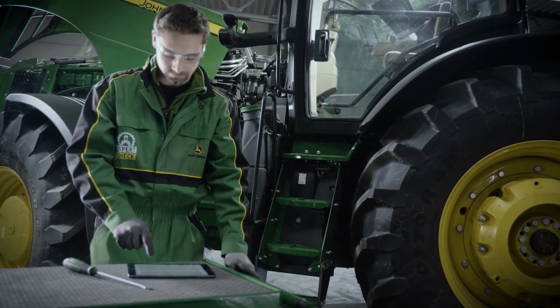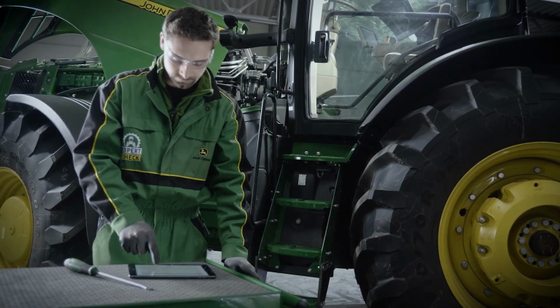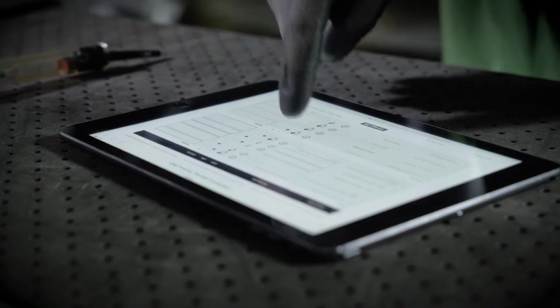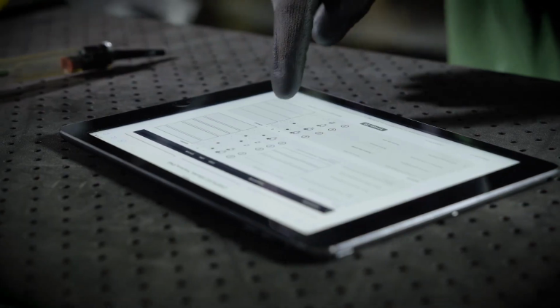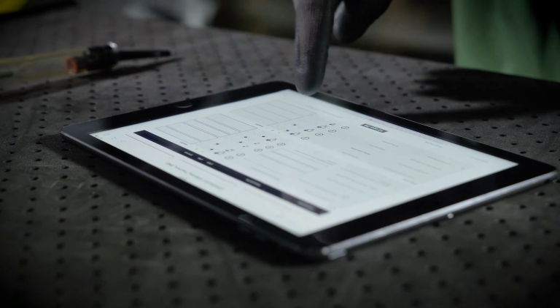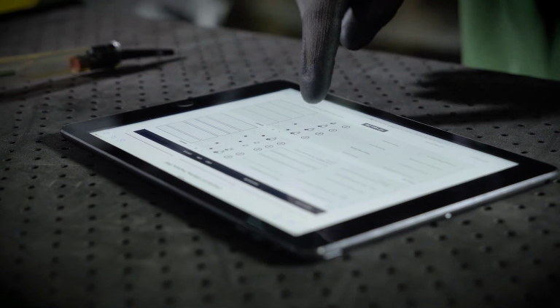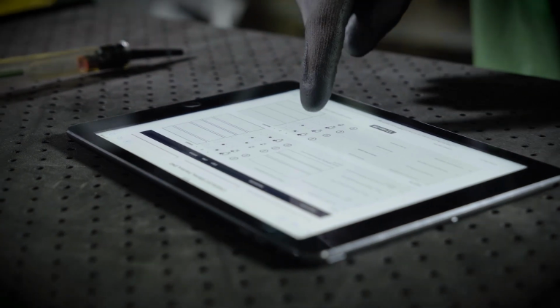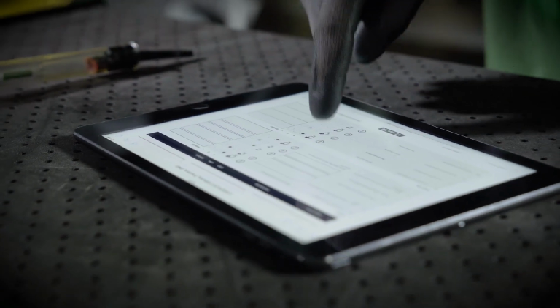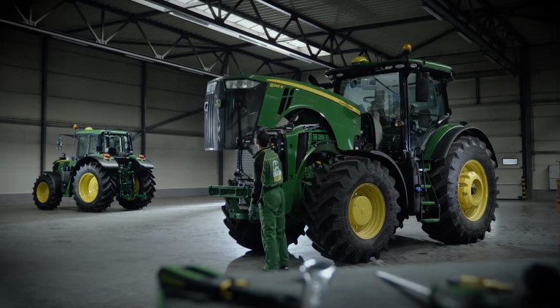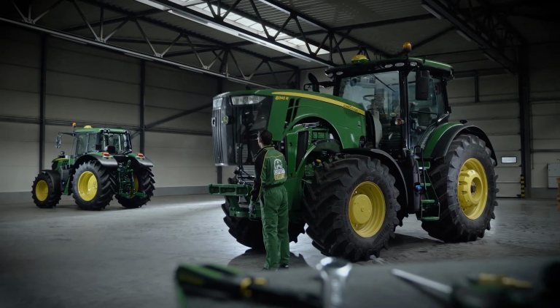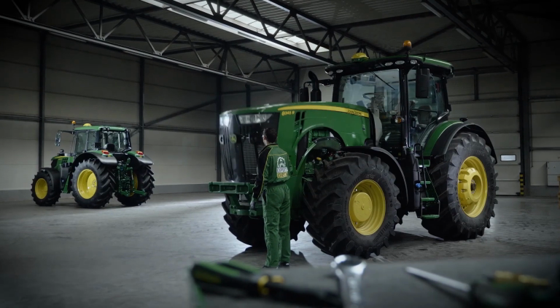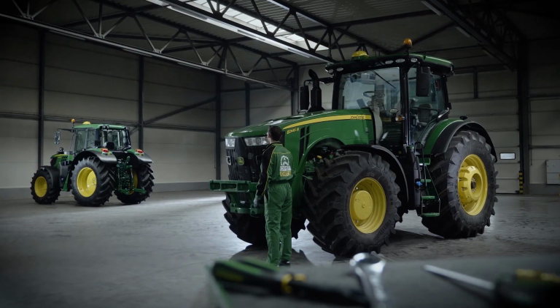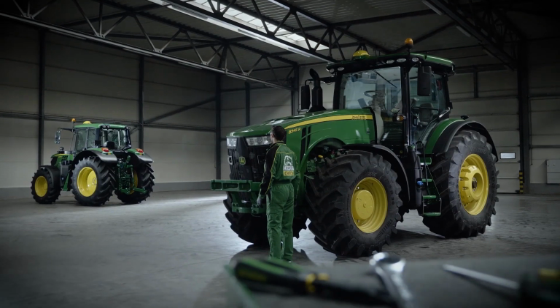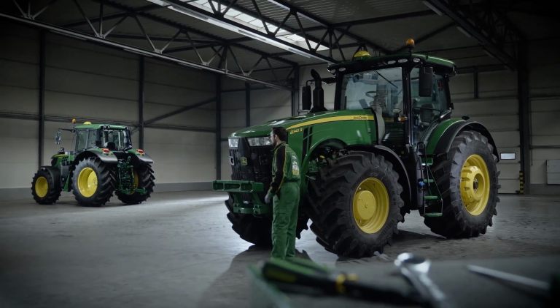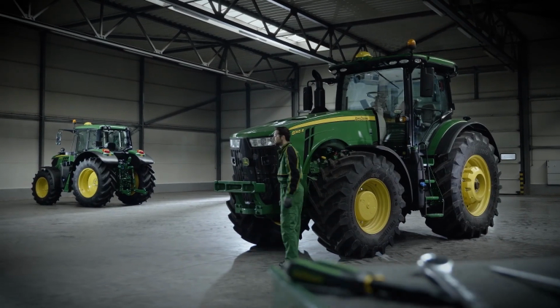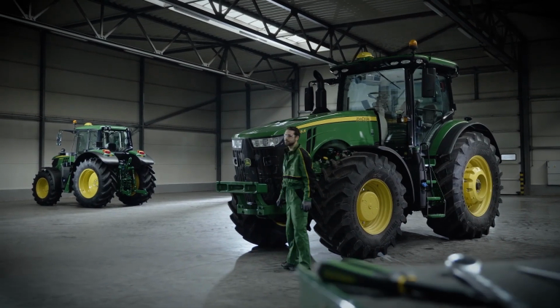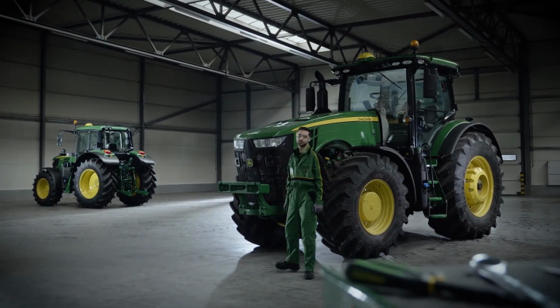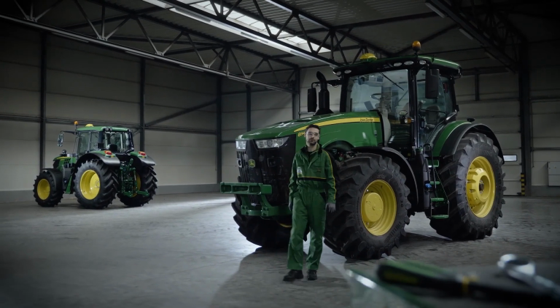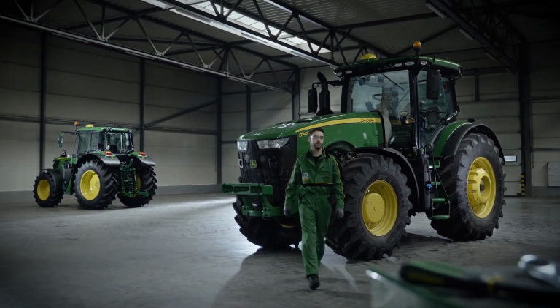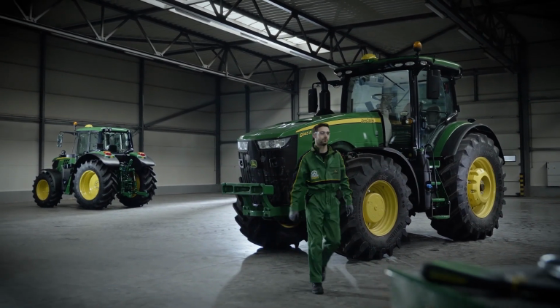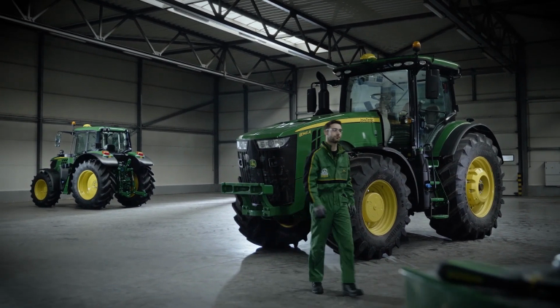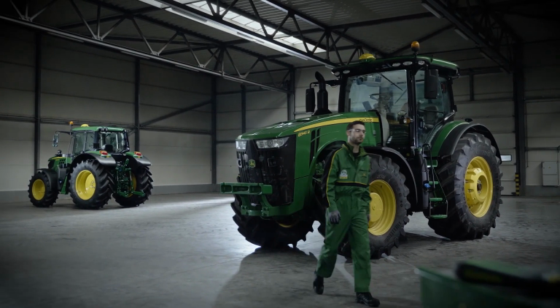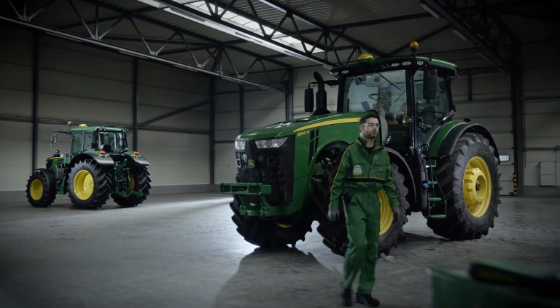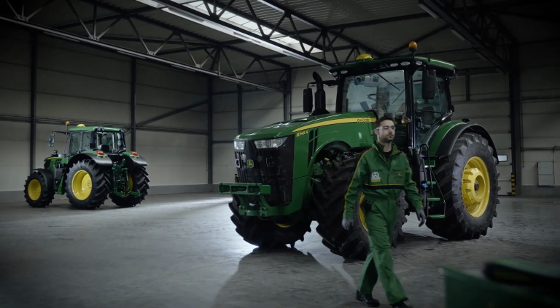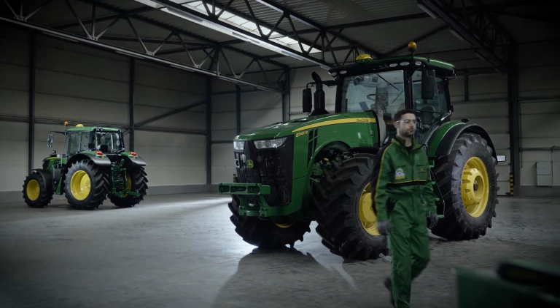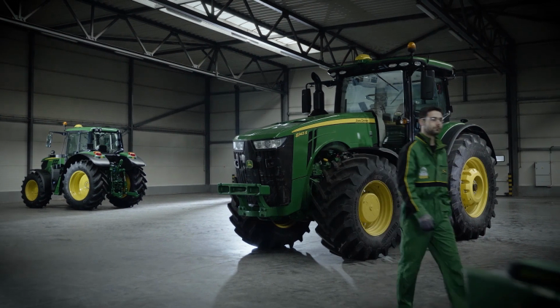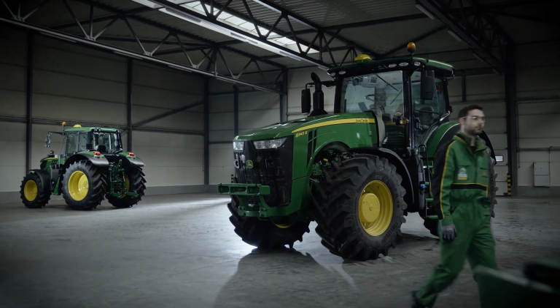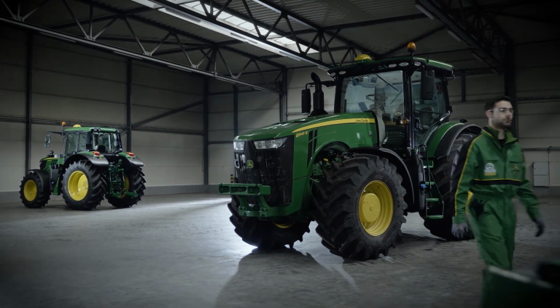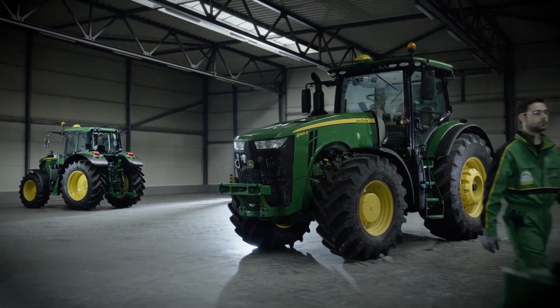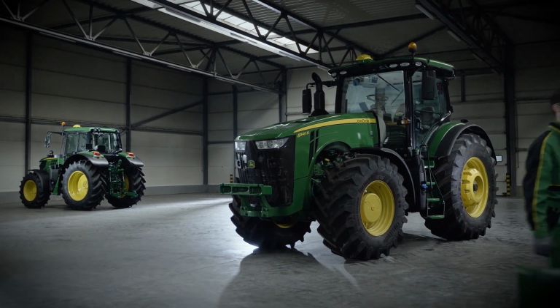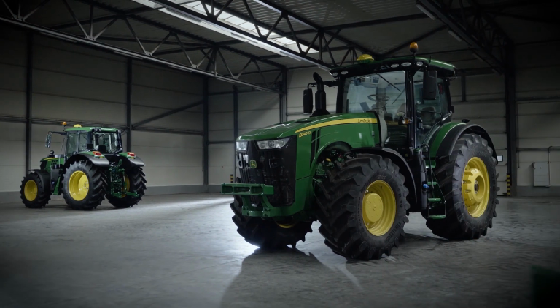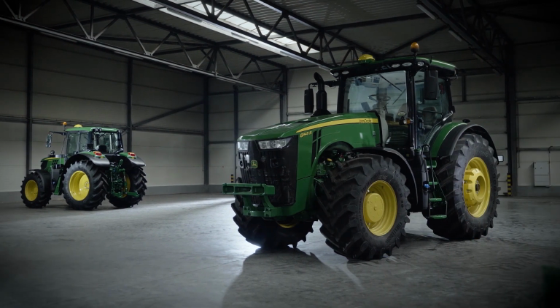Finally, I do a test drive, listen for noises, and check the steering, brakes, and gear shifting function. Expert check passed — ready for the best season to come.